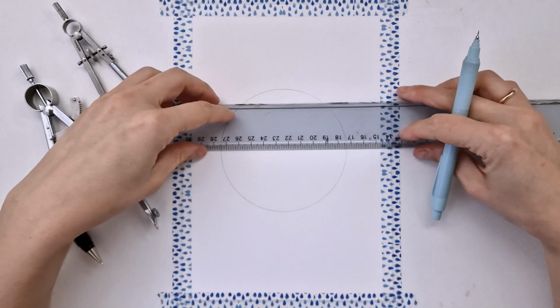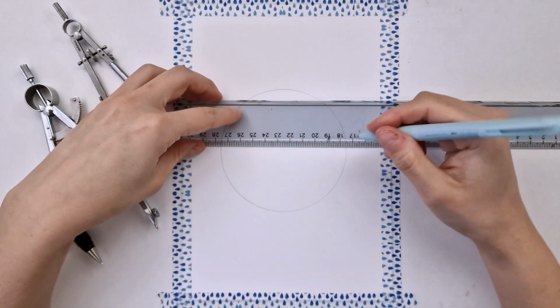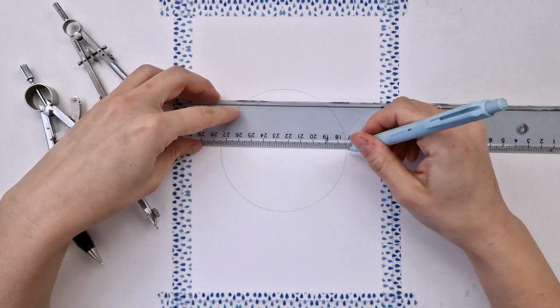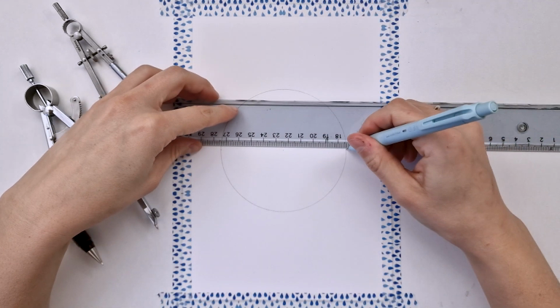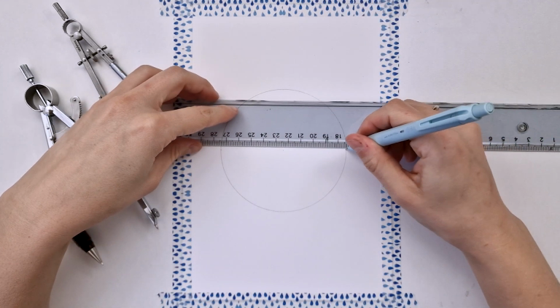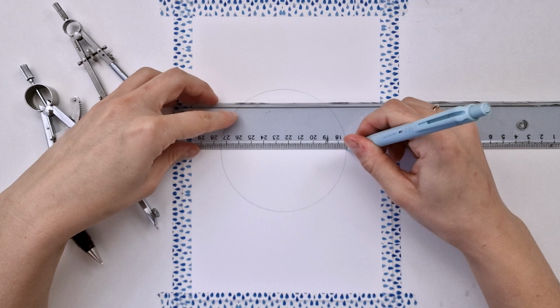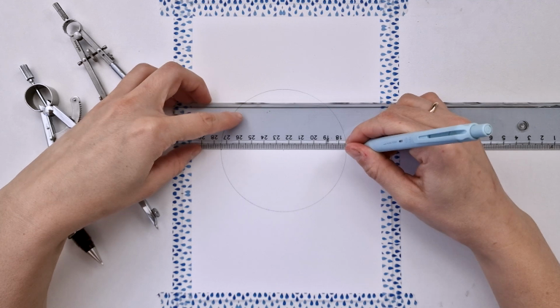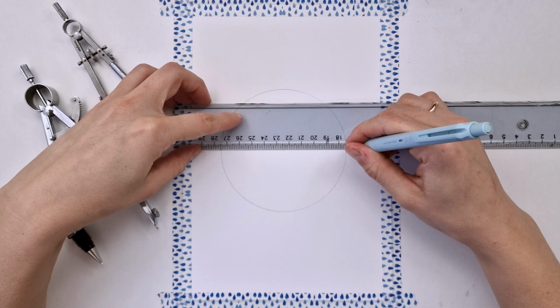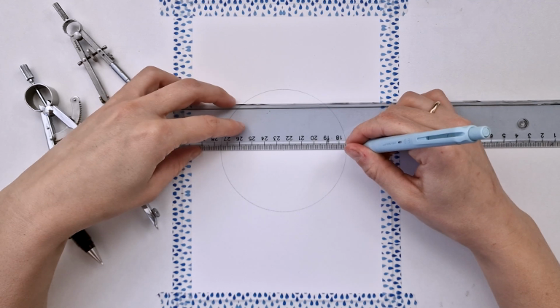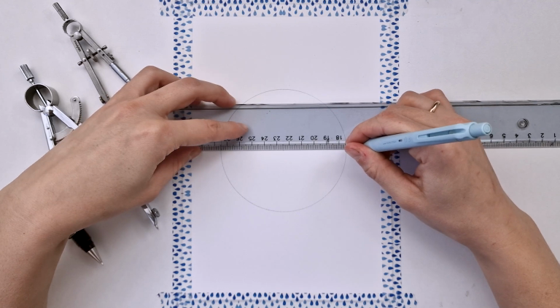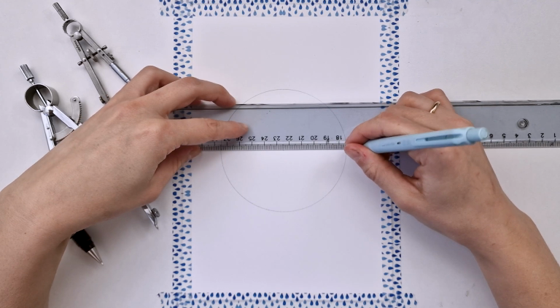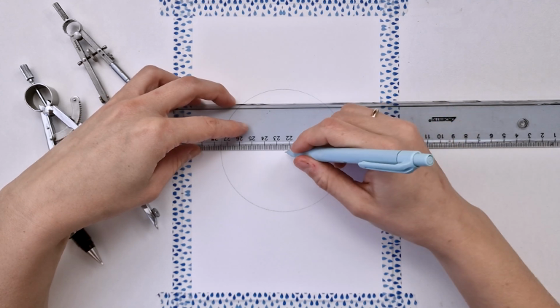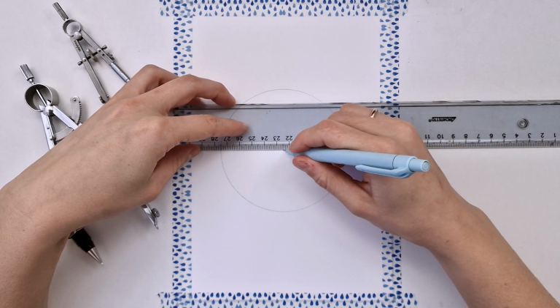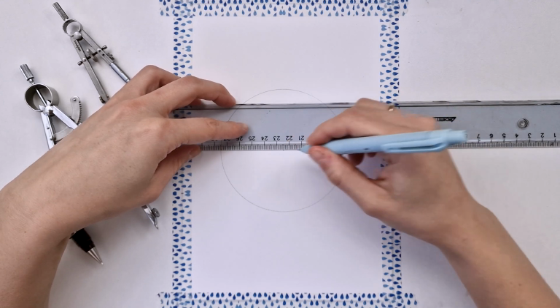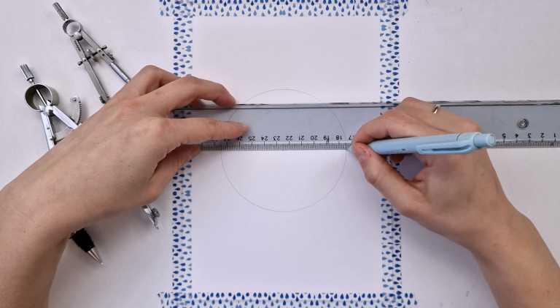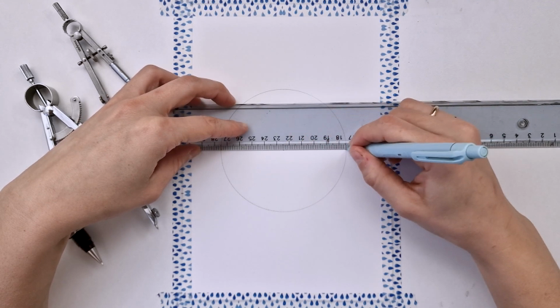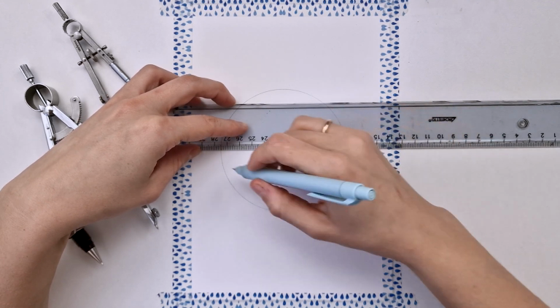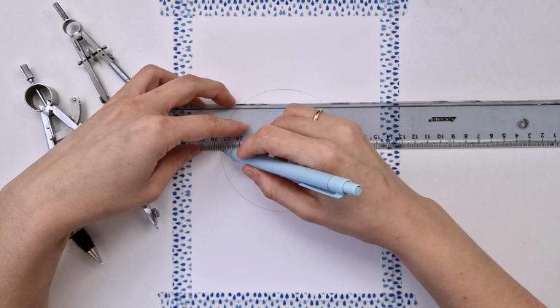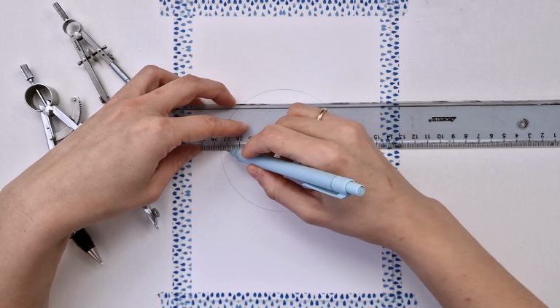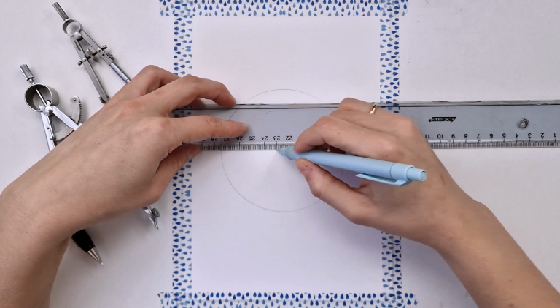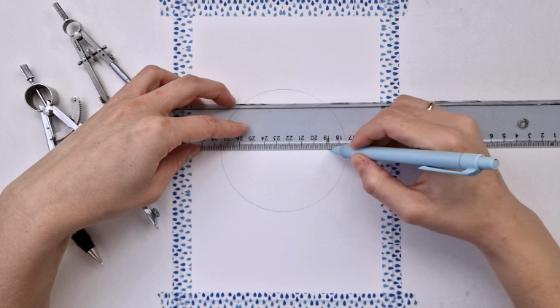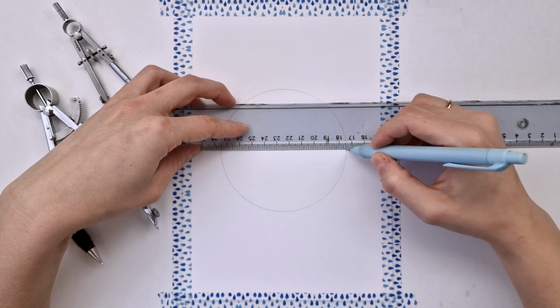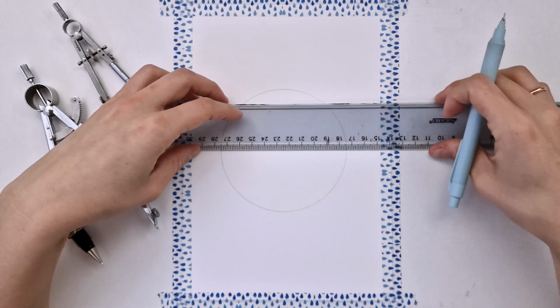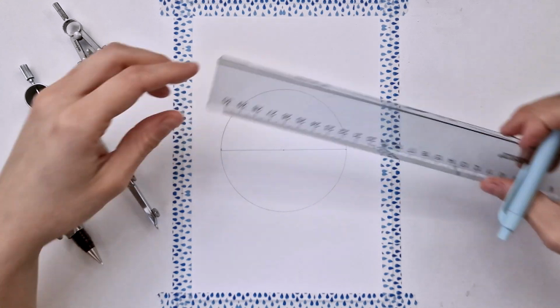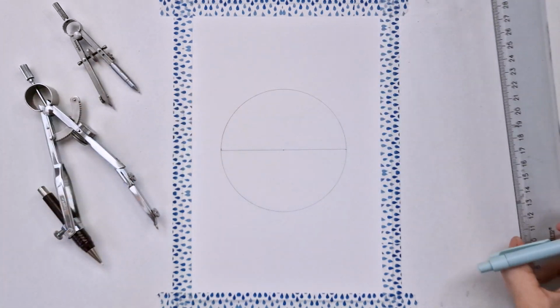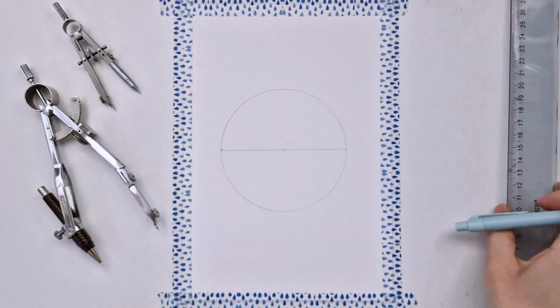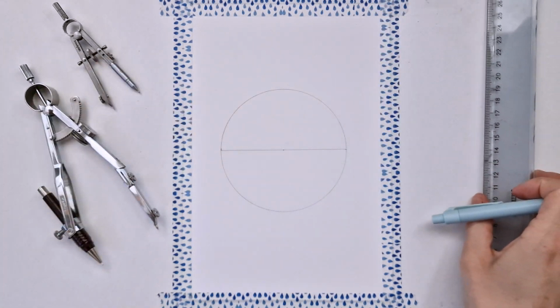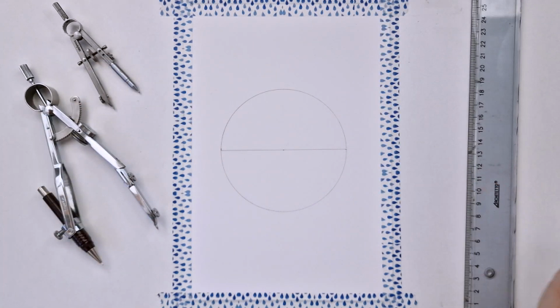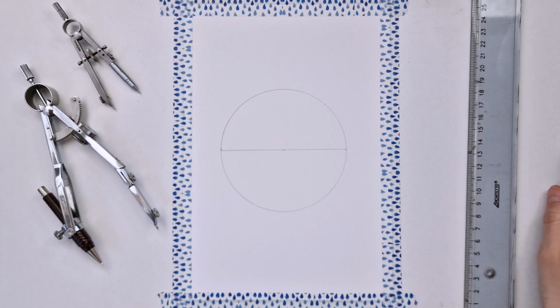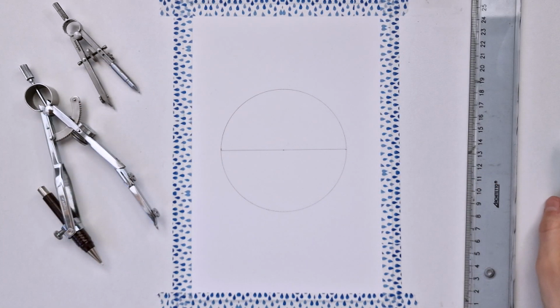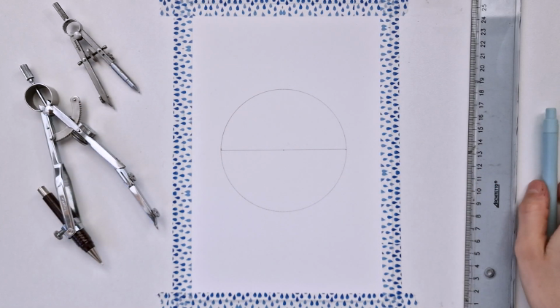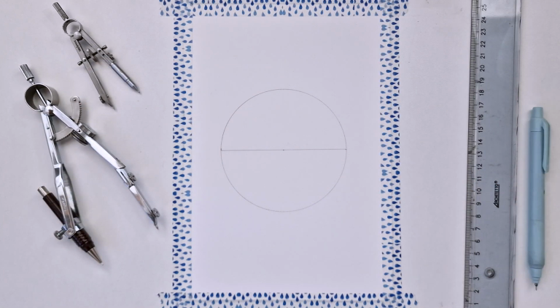Next I'm drawing the horizontal line. You can eyeball it, you can measure the distance from the border of the paper, whatever you prefer — just make sure it passes through the center of the circle.